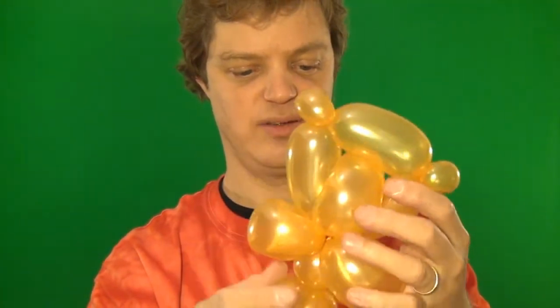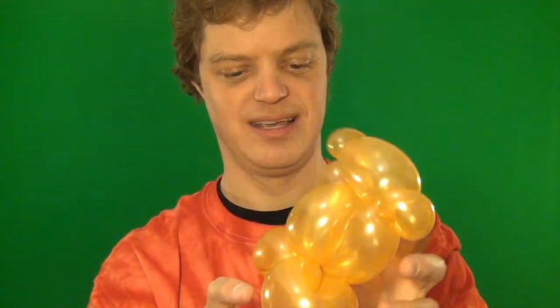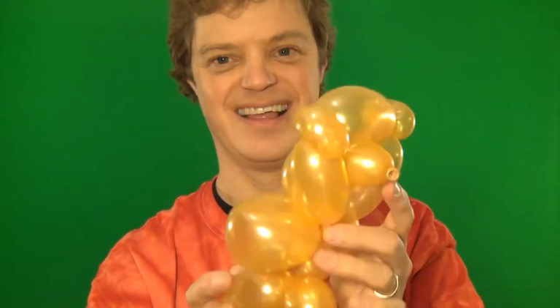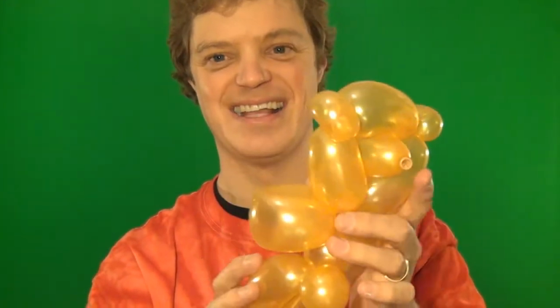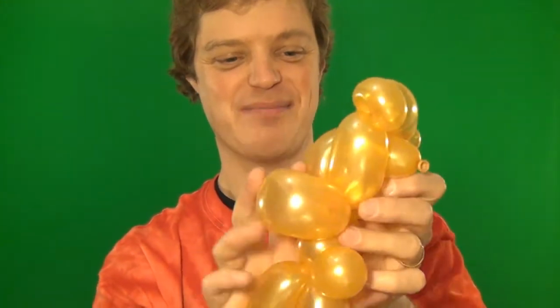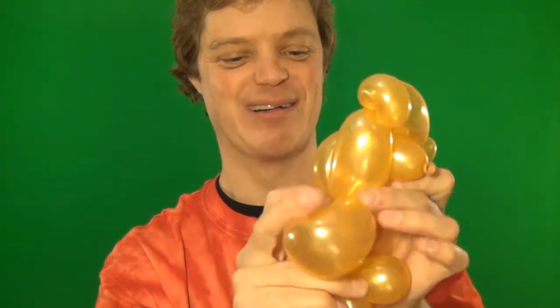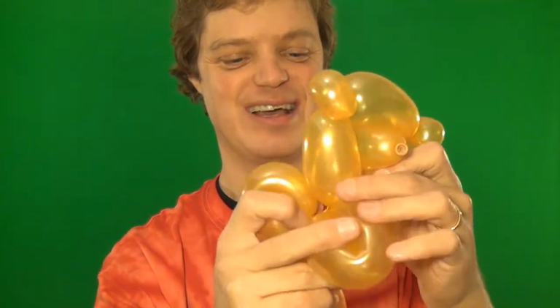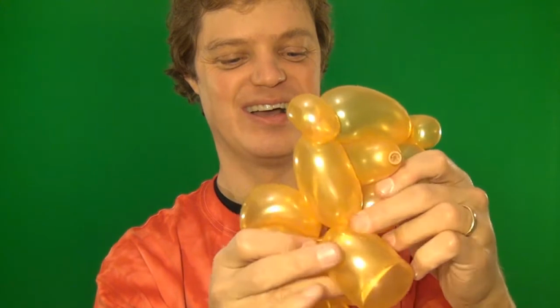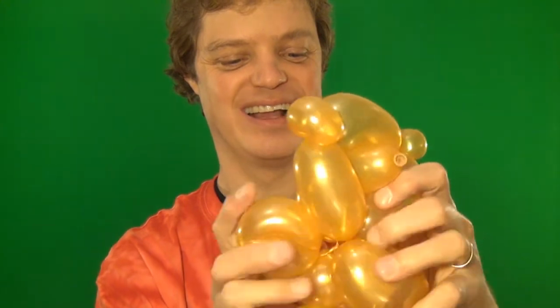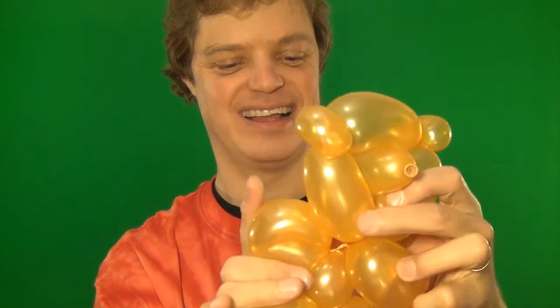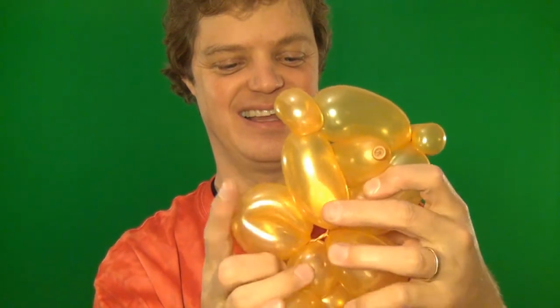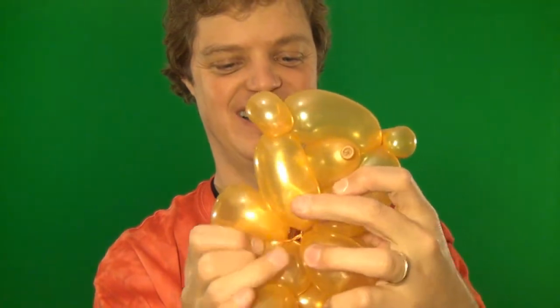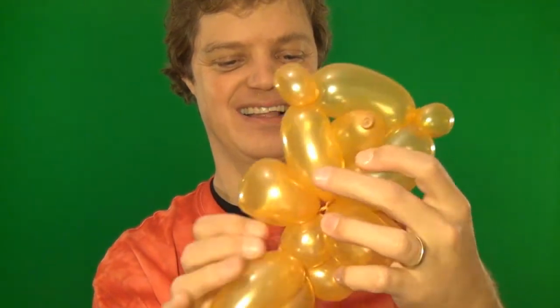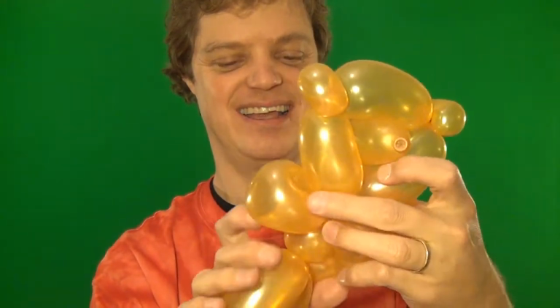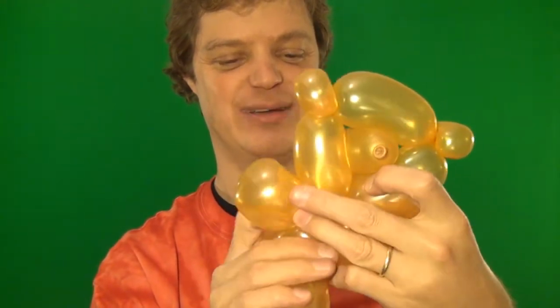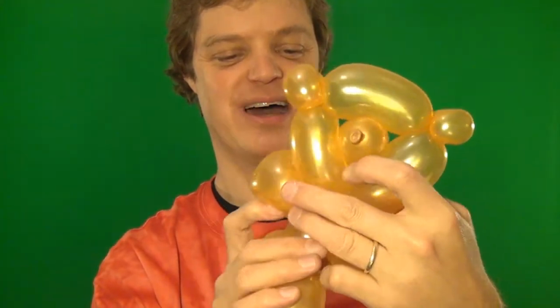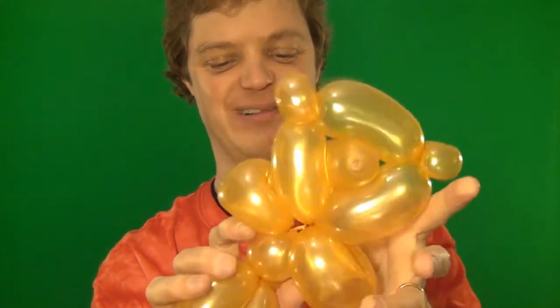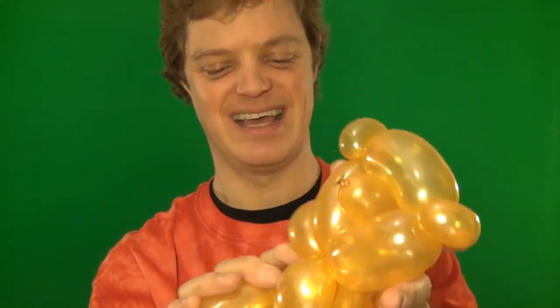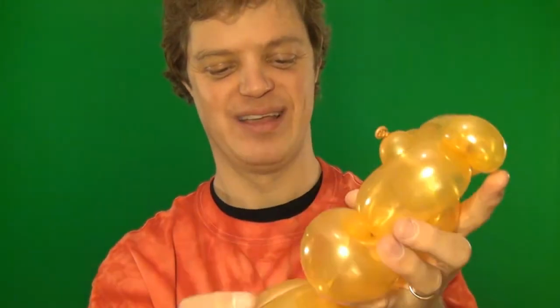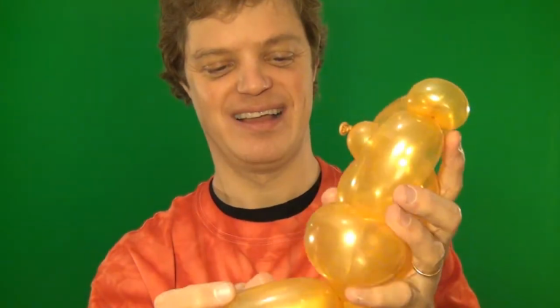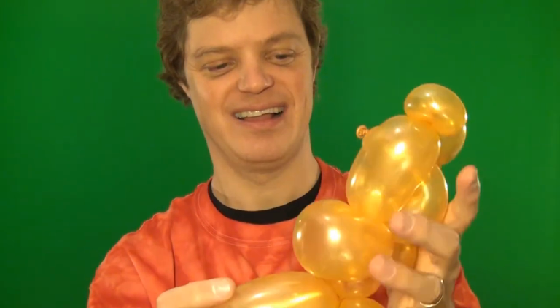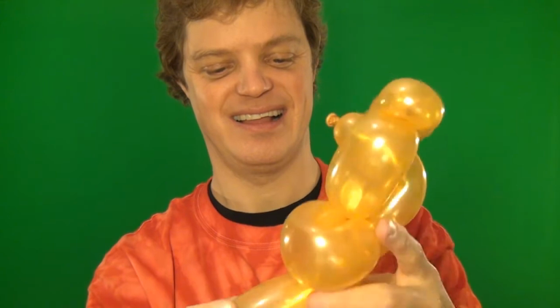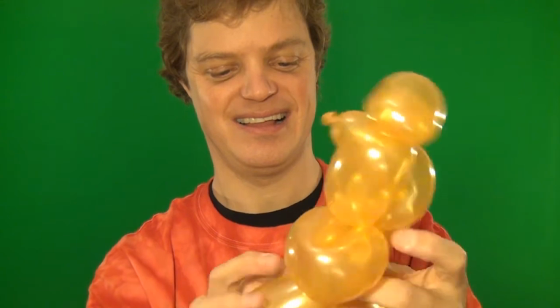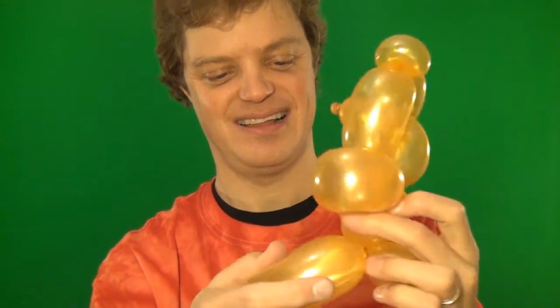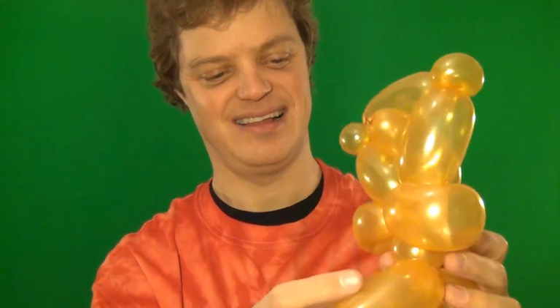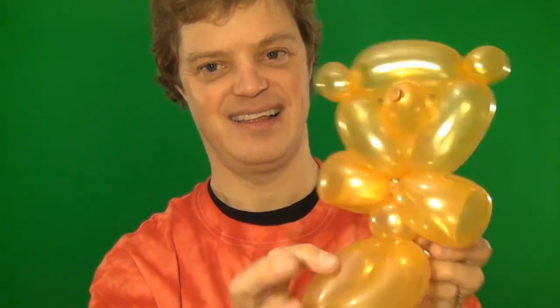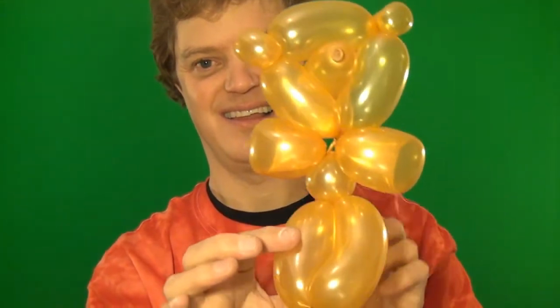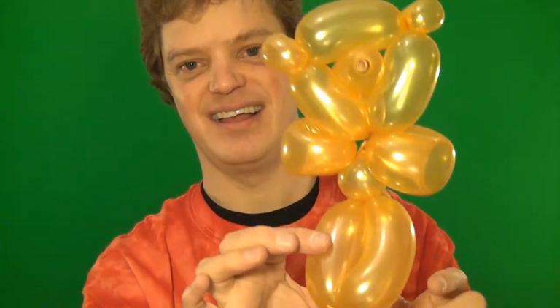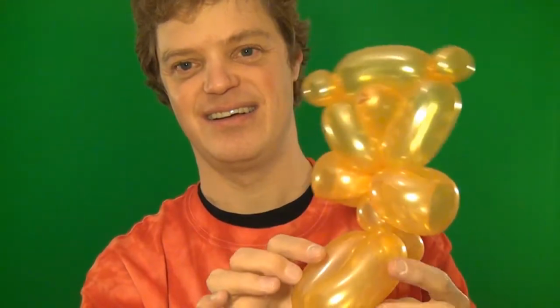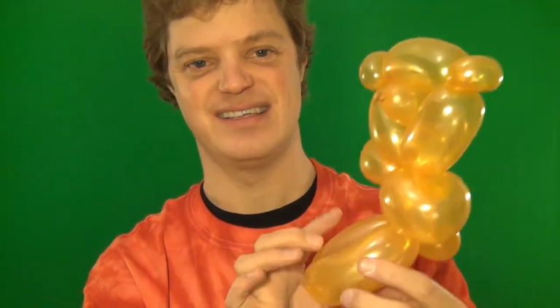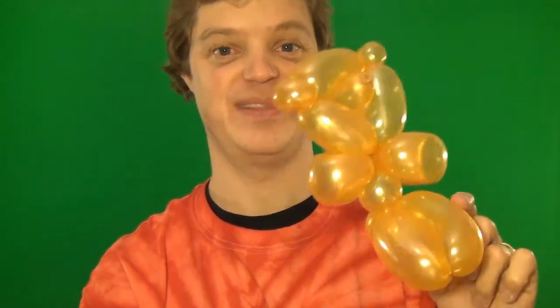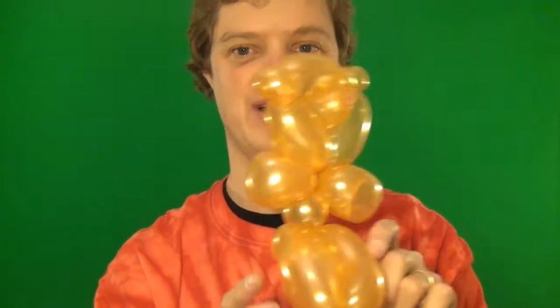Oops, it's looking backwards. Either twist the body or twist the head. Alright, there is the teddy bear!